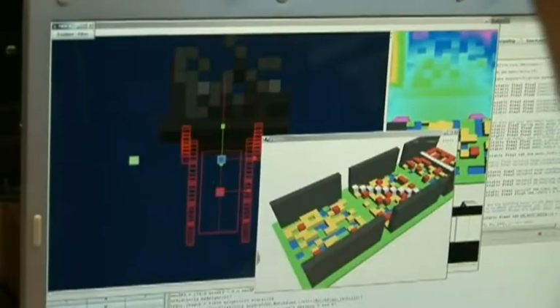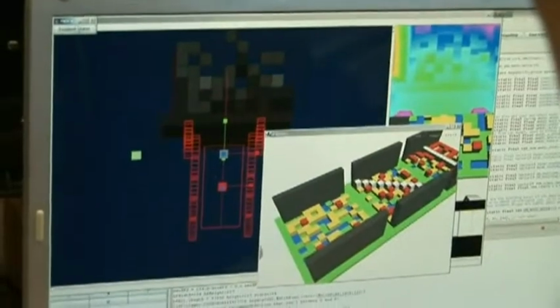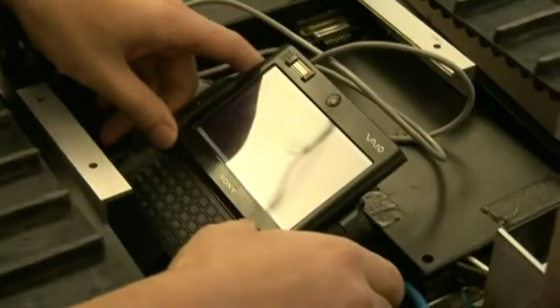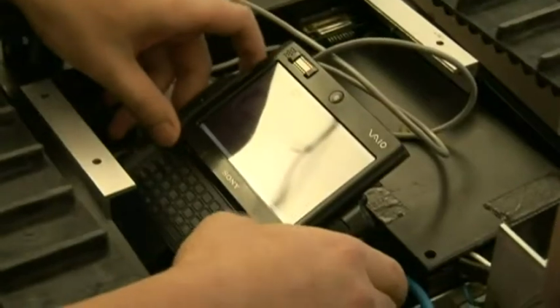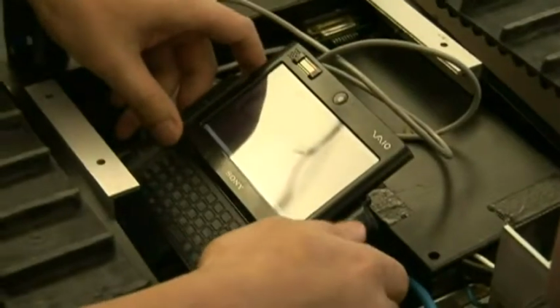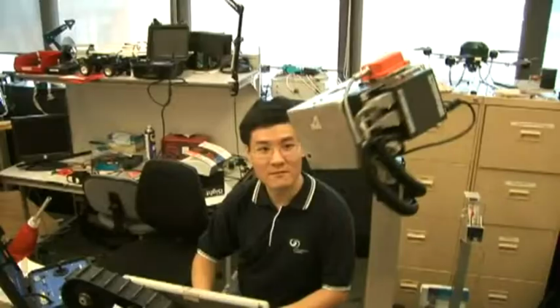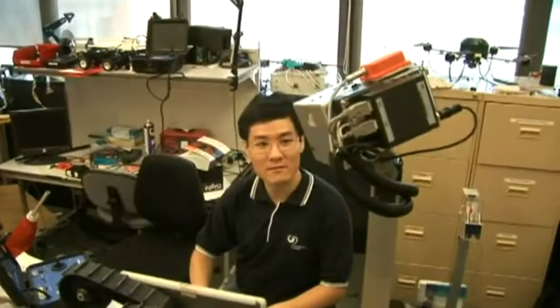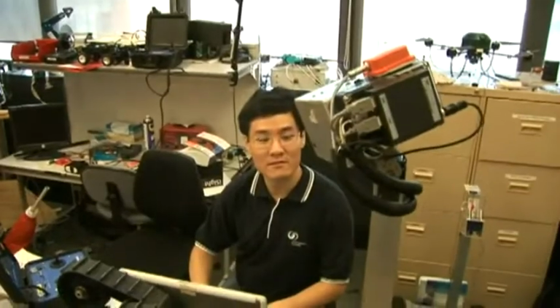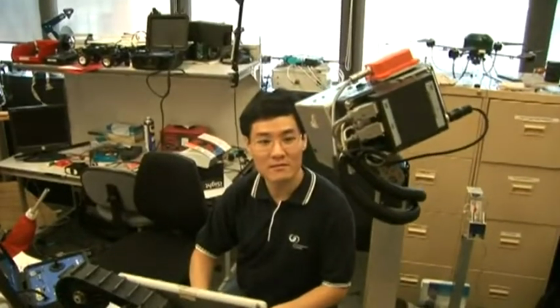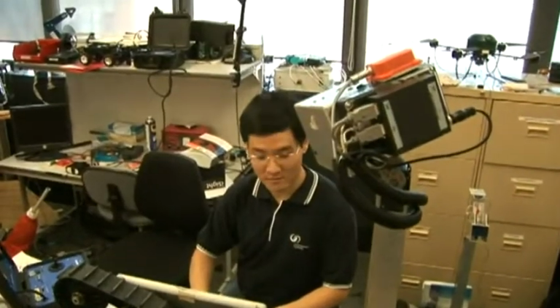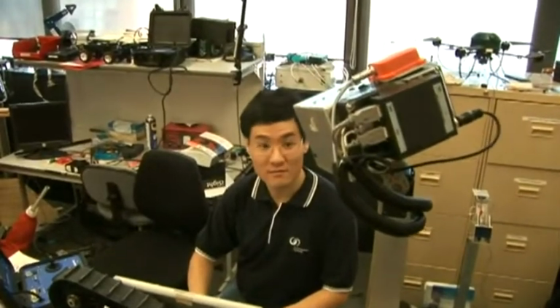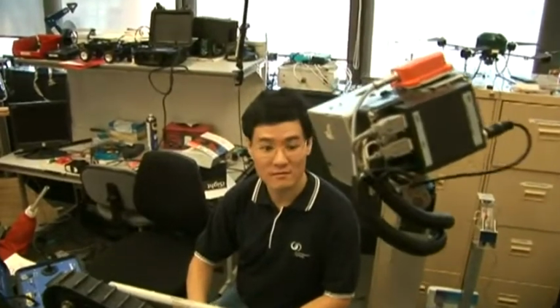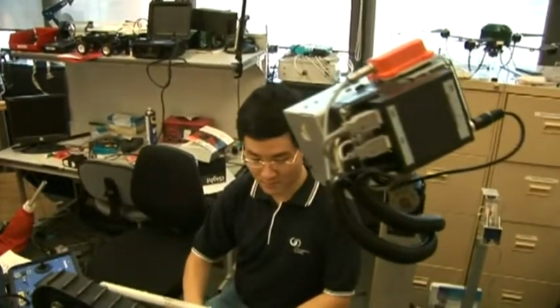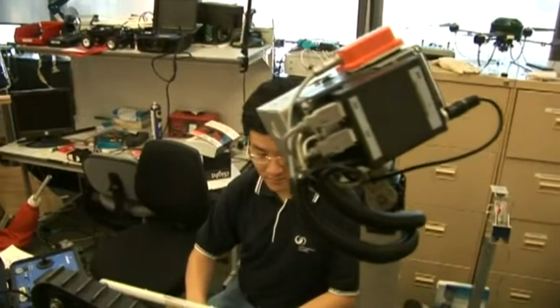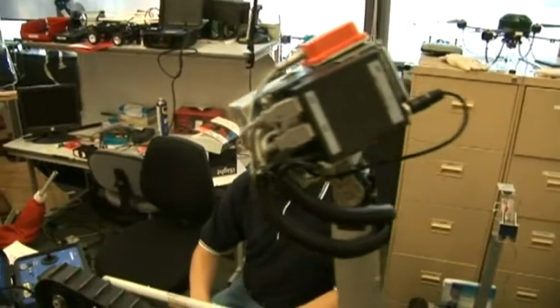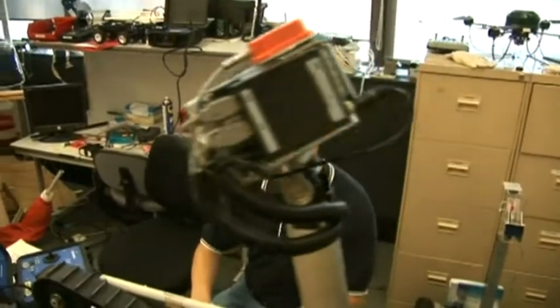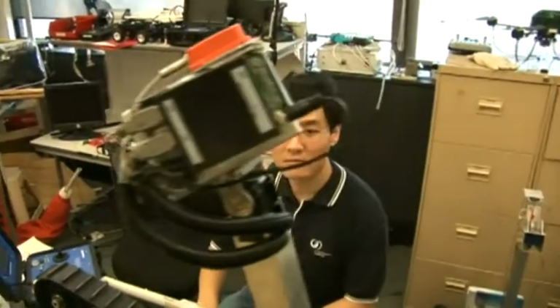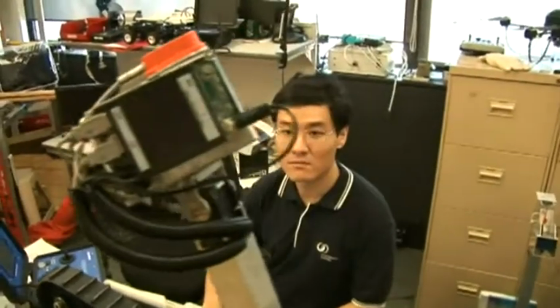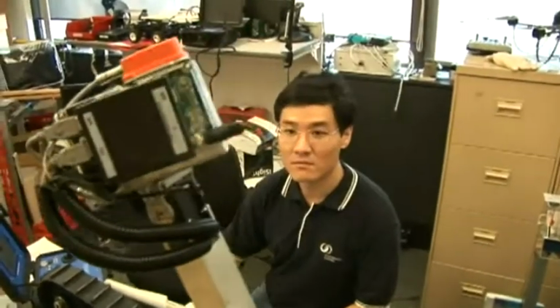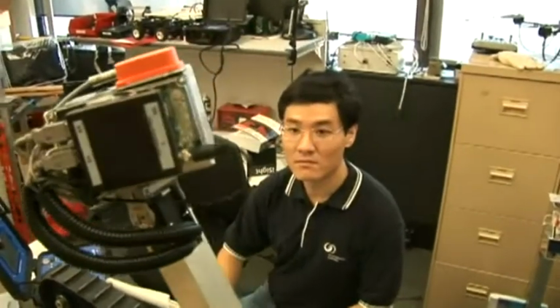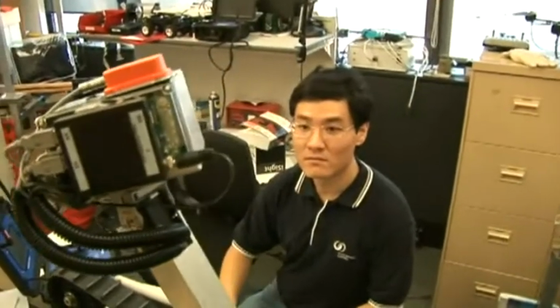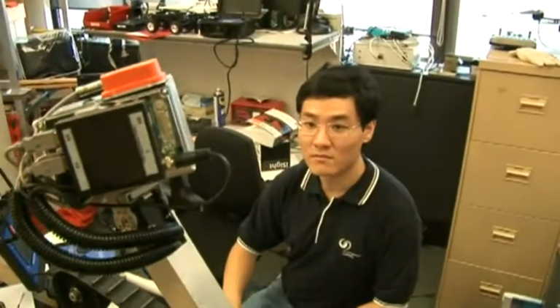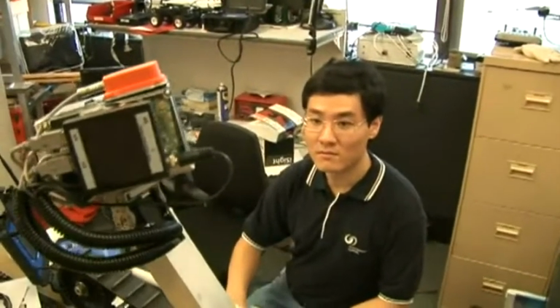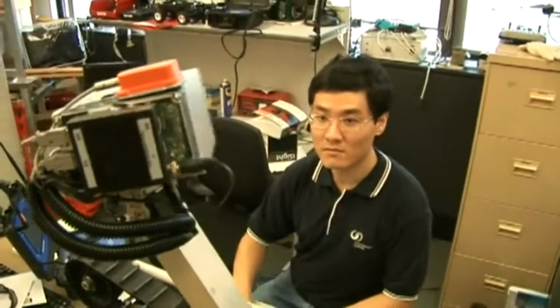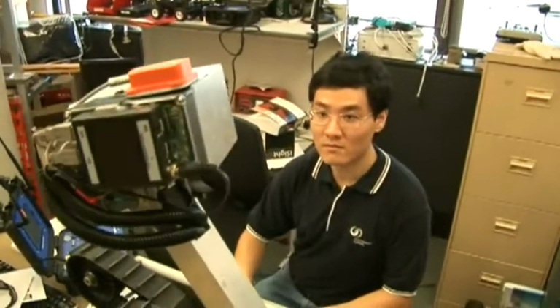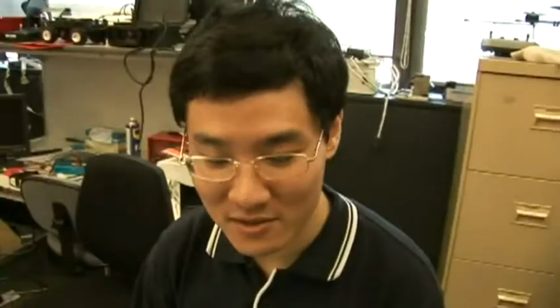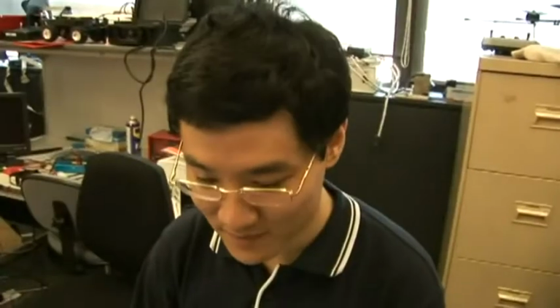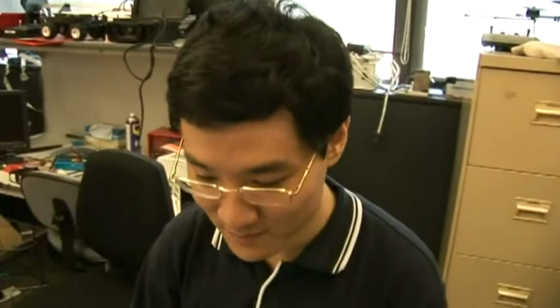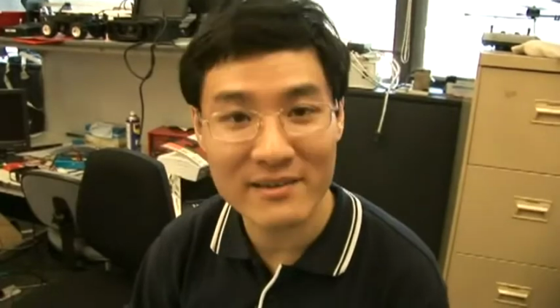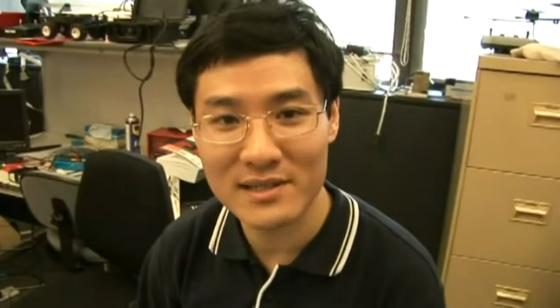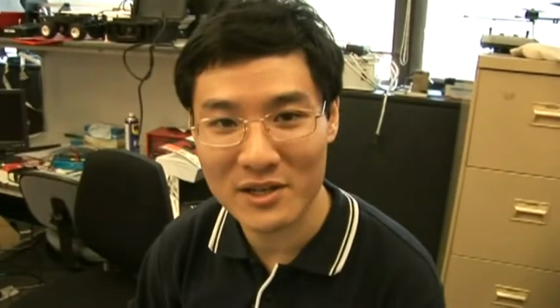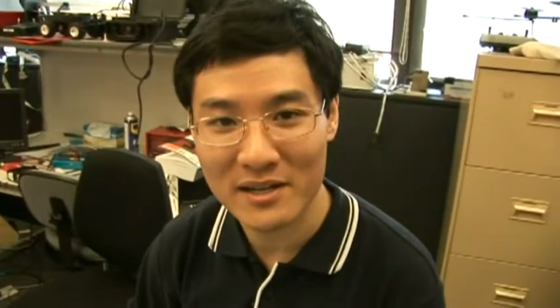As with all research, things don't always go to plan. Today, we are troubleshooting a communications problem with the robot. Looks like we have got a bit of a configuration problem in a few places, so we are just having a look and seeing what we can do about it.